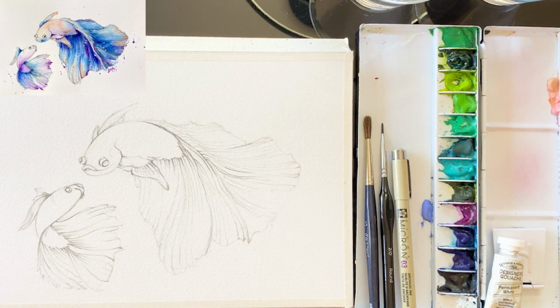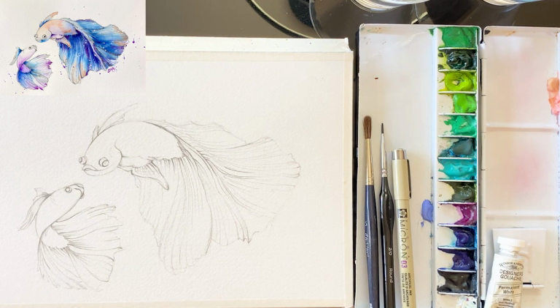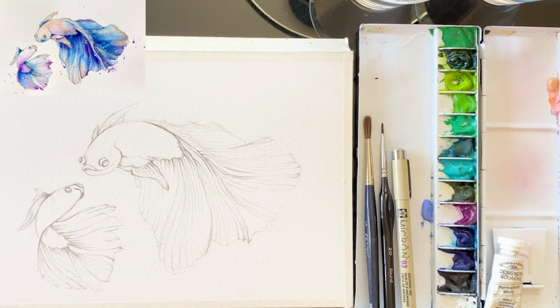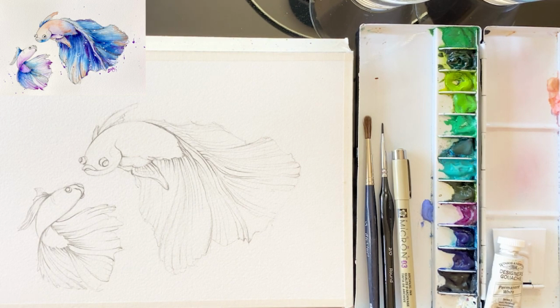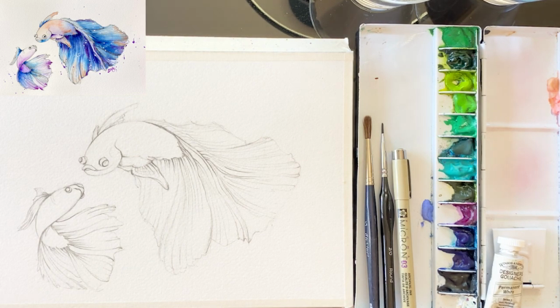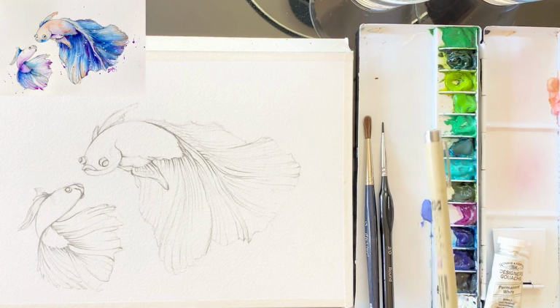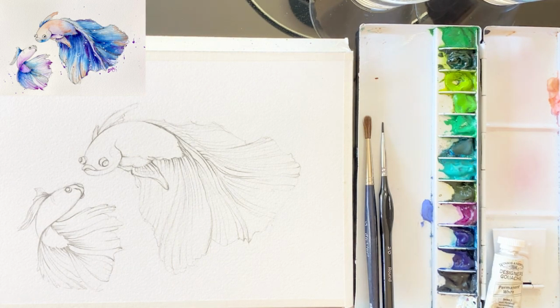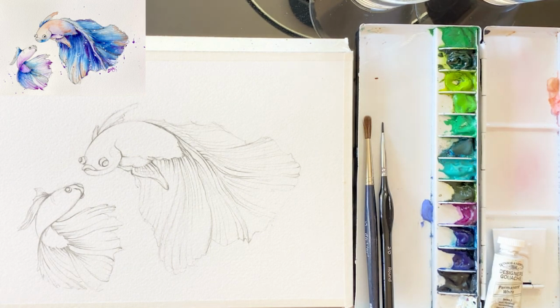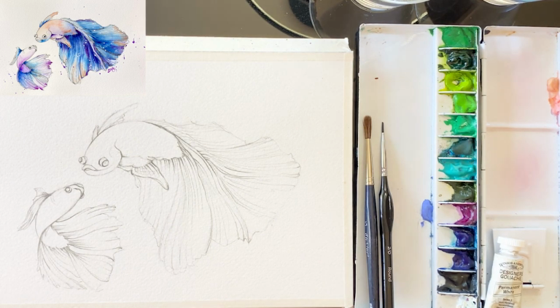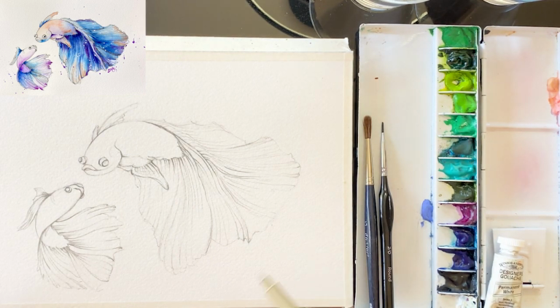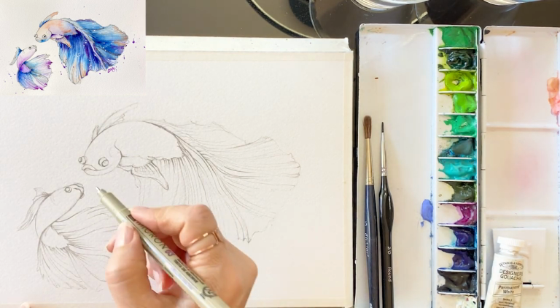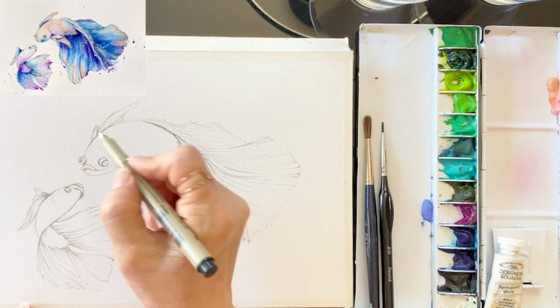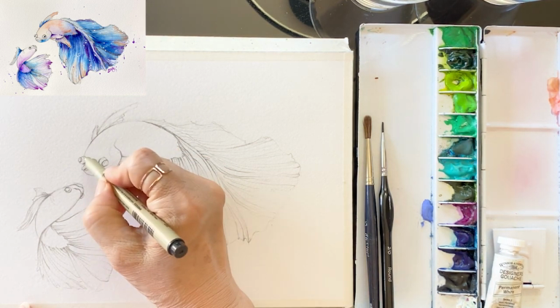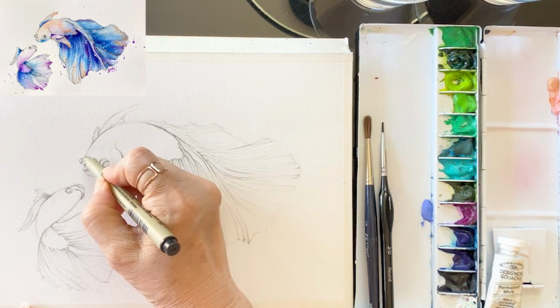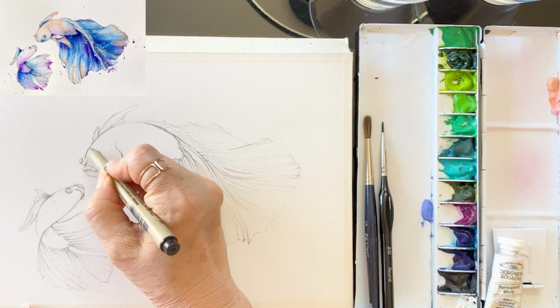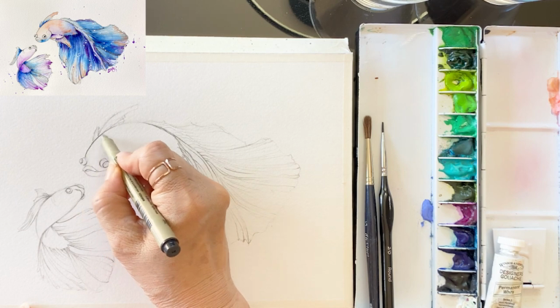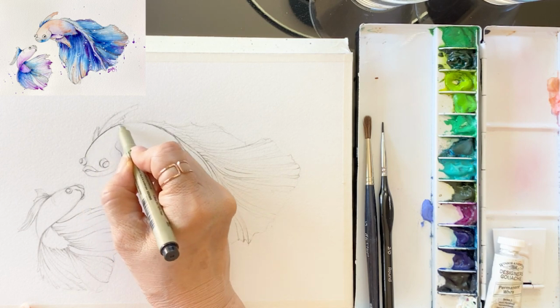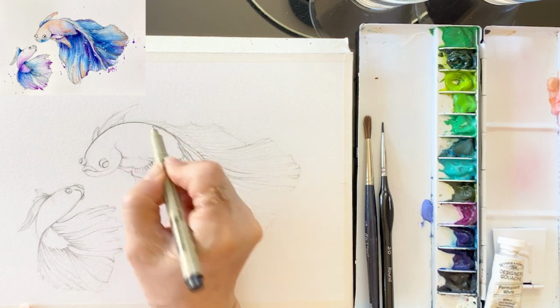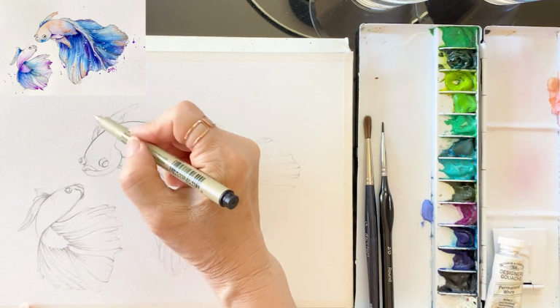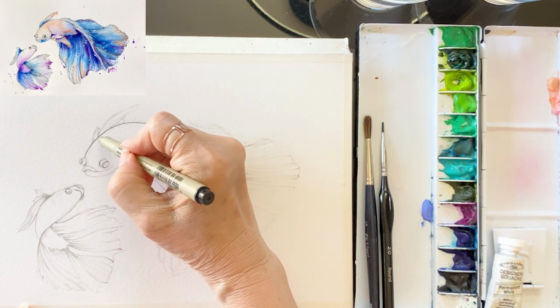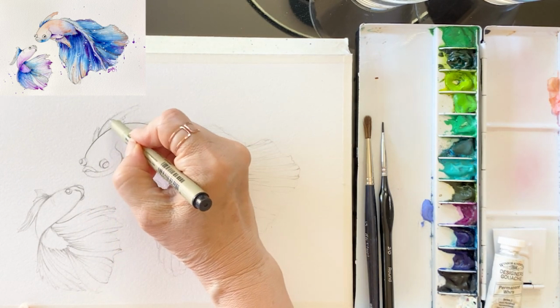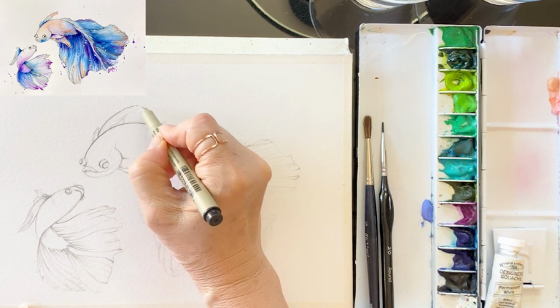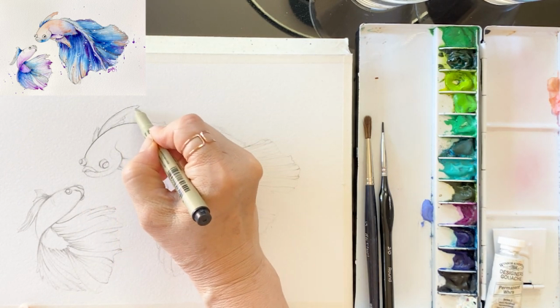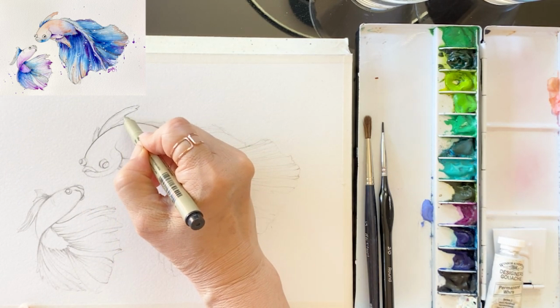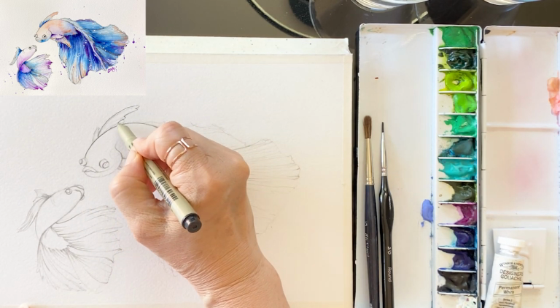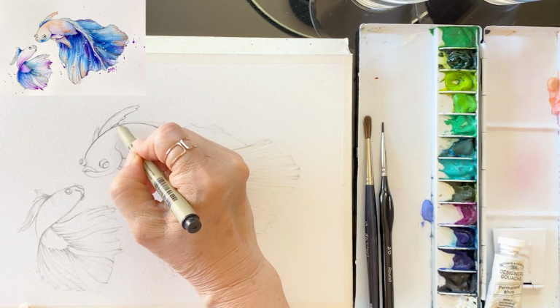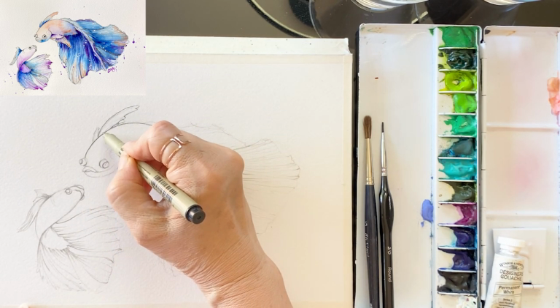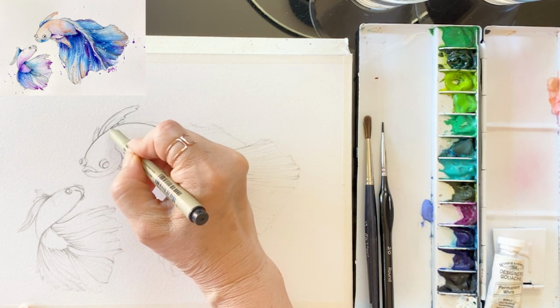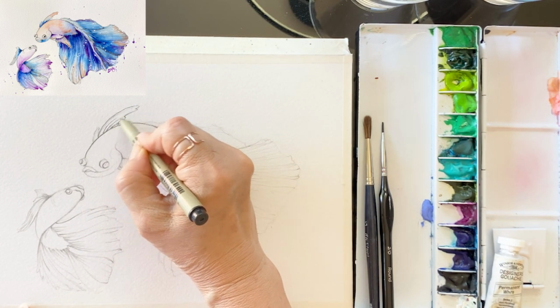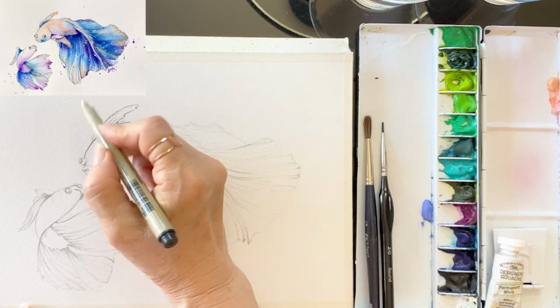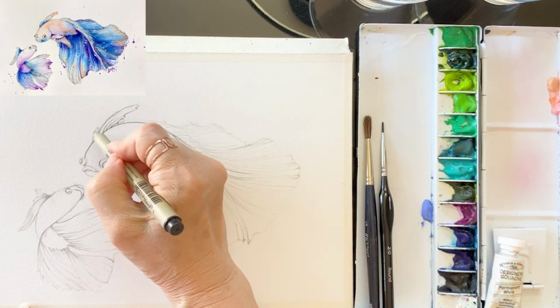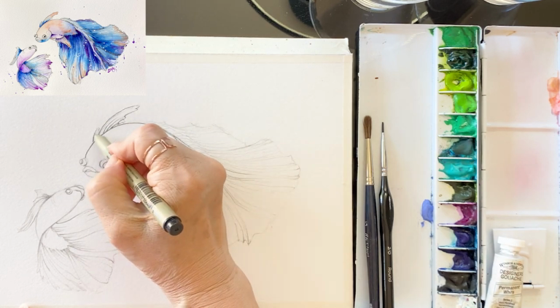Move on to the next step. We are going to be using a pen. Just follow the pencil lines, little by little, one after the other.